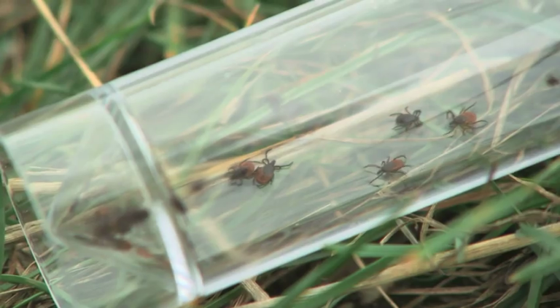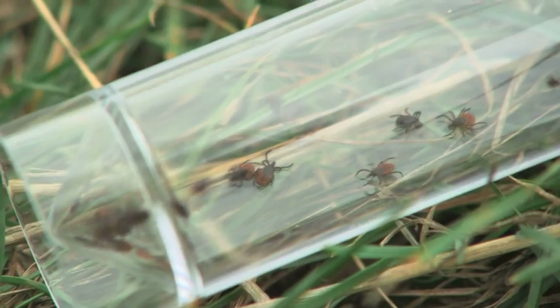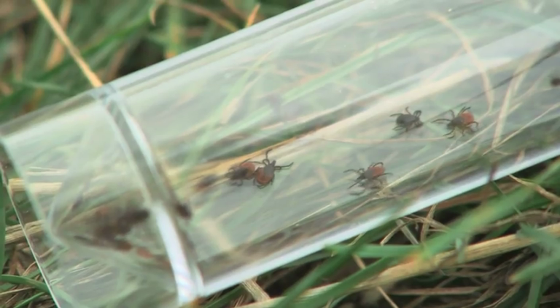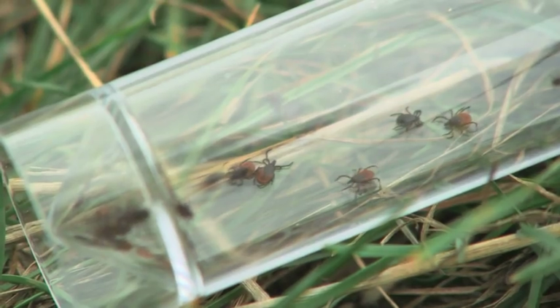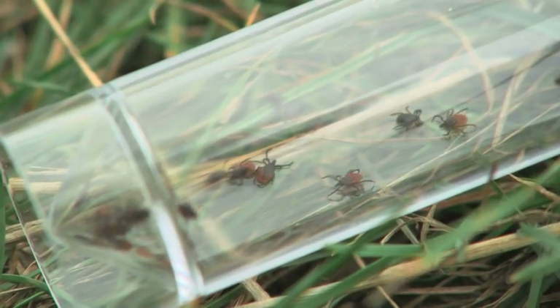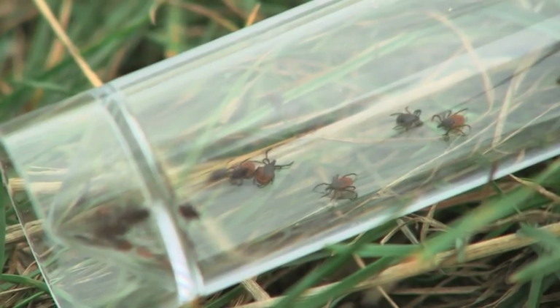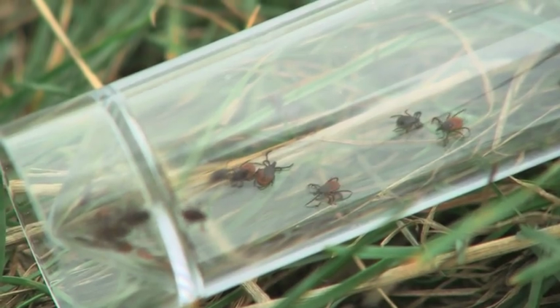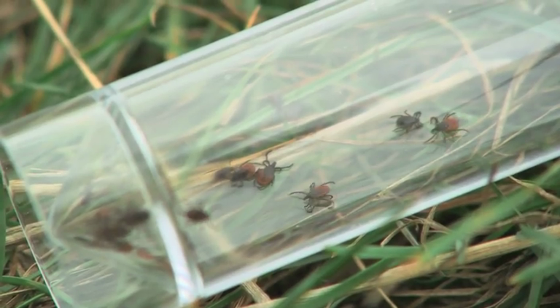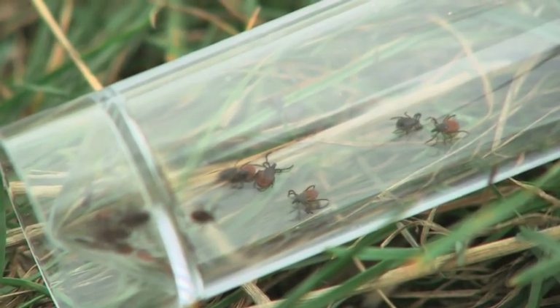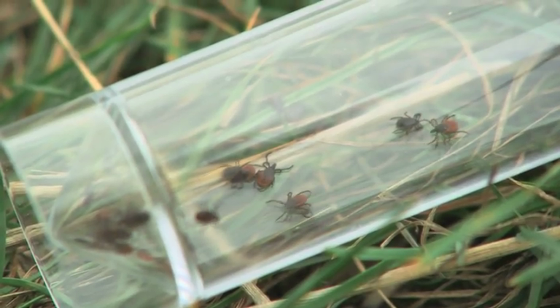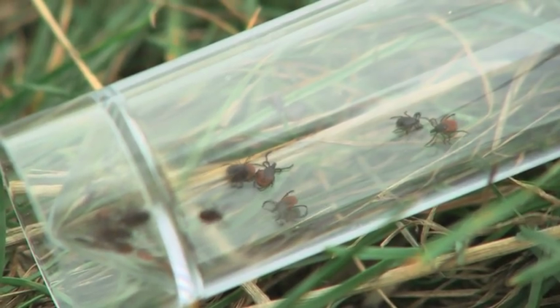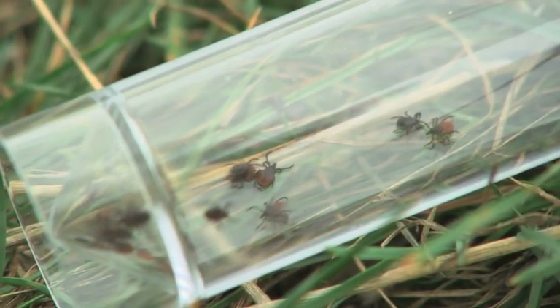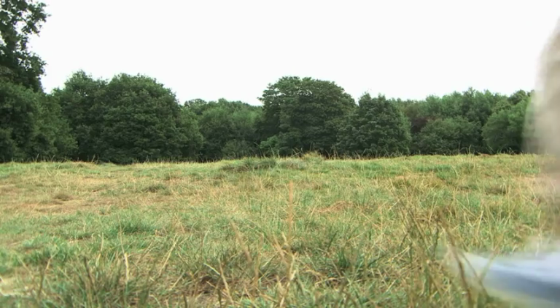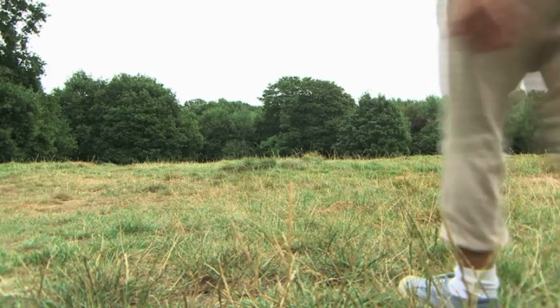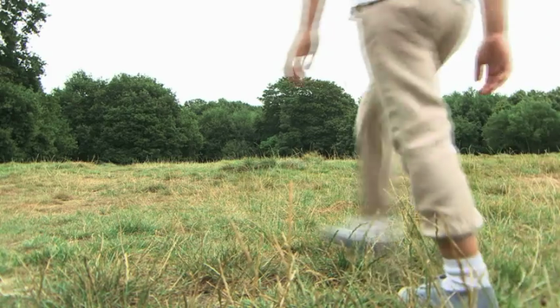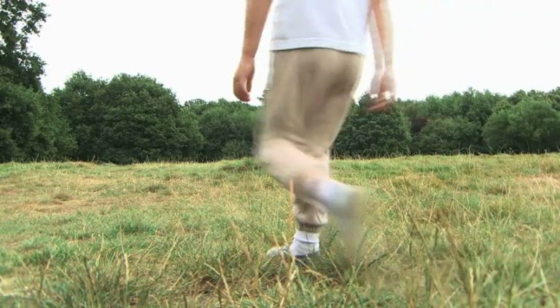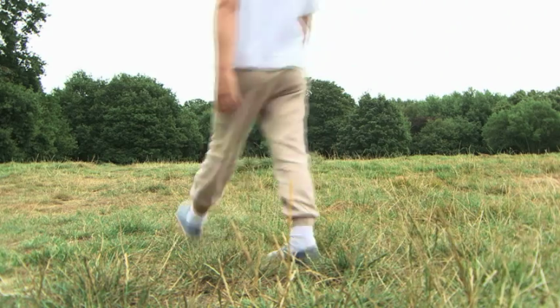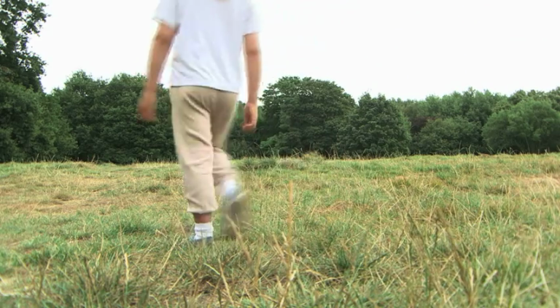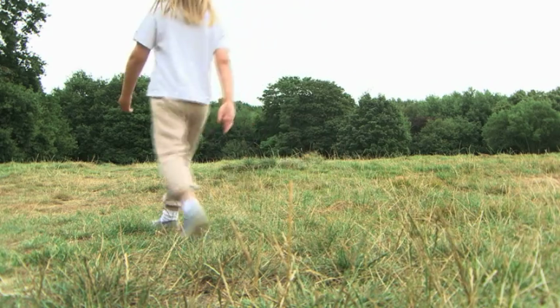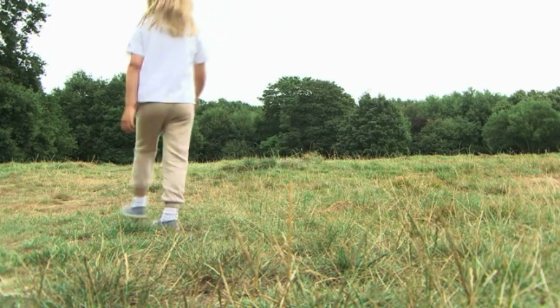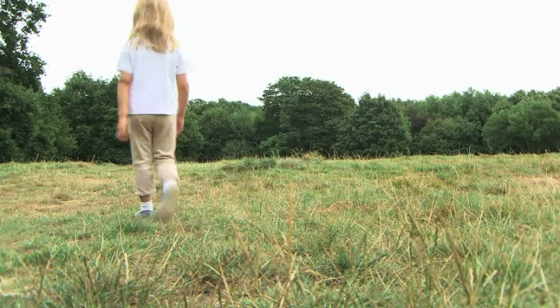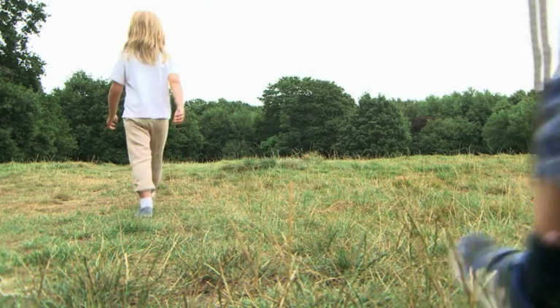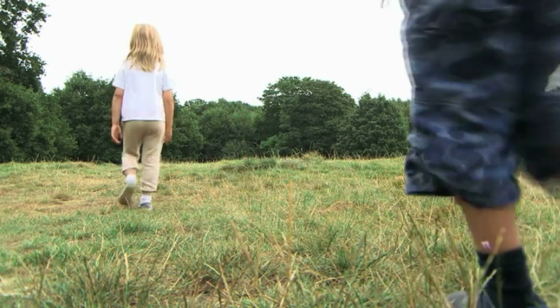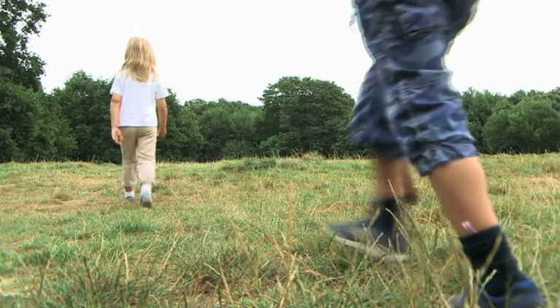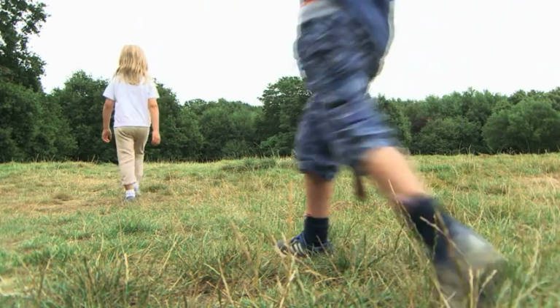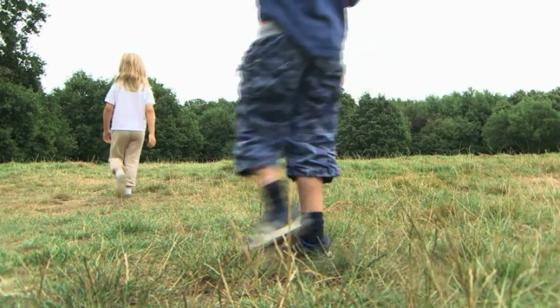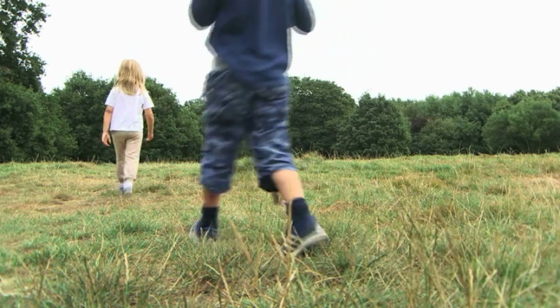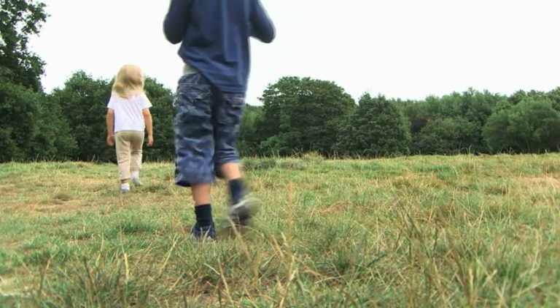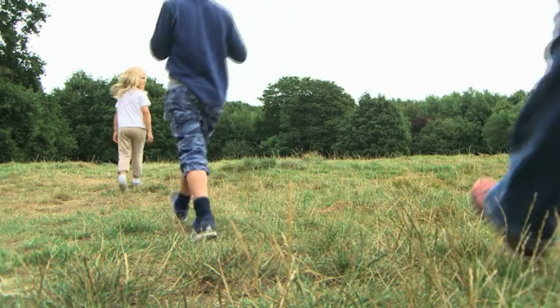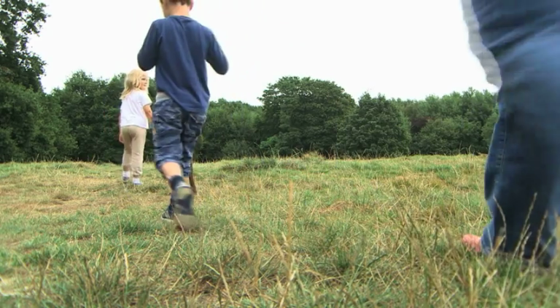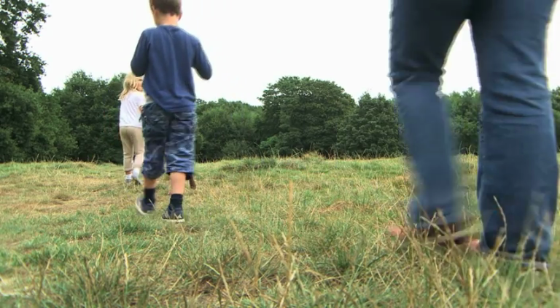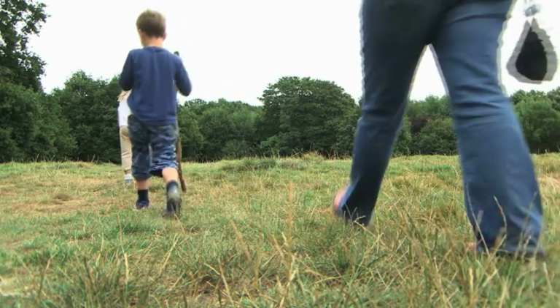And once removed, the advice is to check yourselves before heading back into the great British countryside. Frankie McCamley, 5 News.